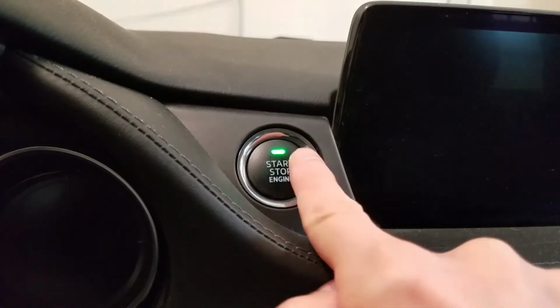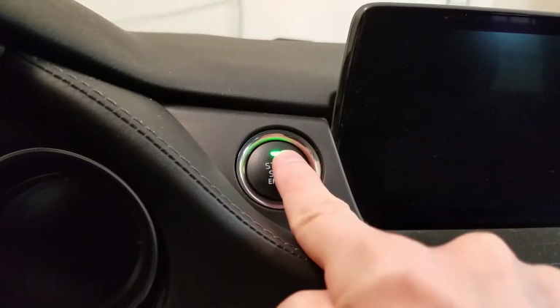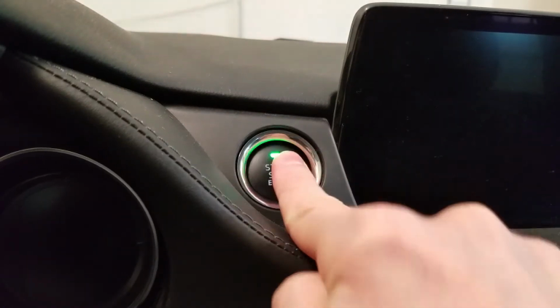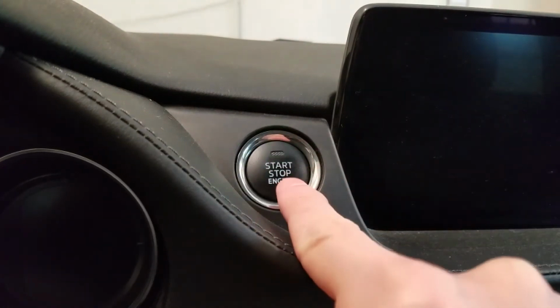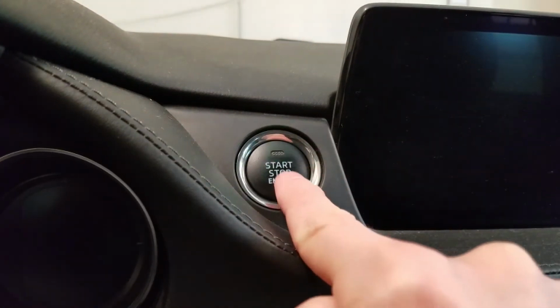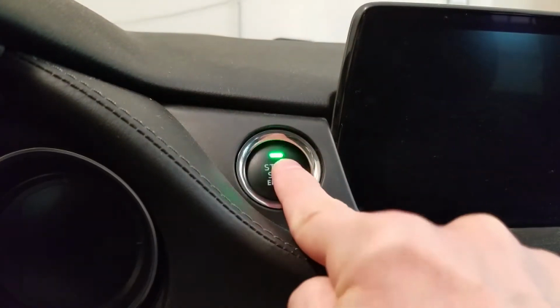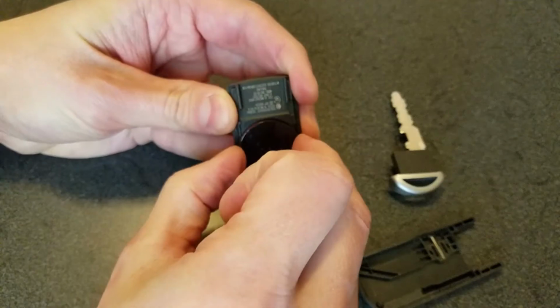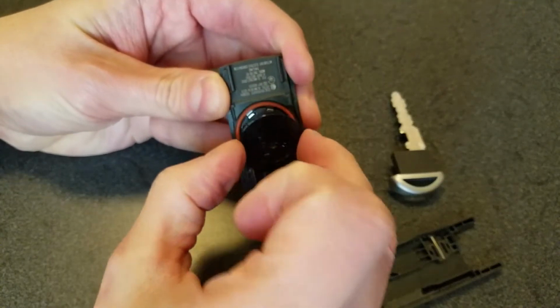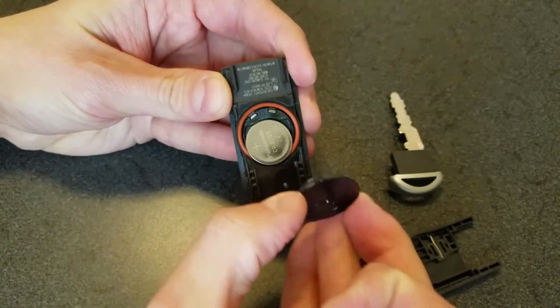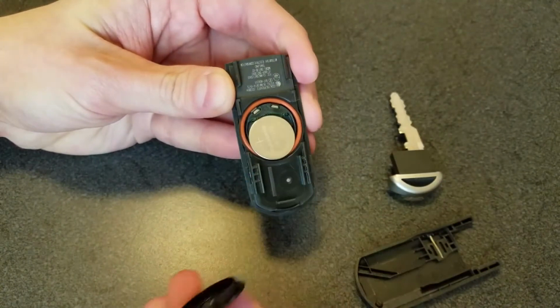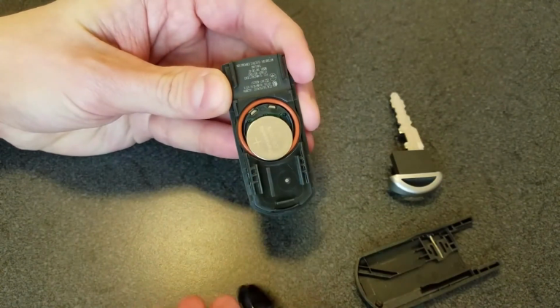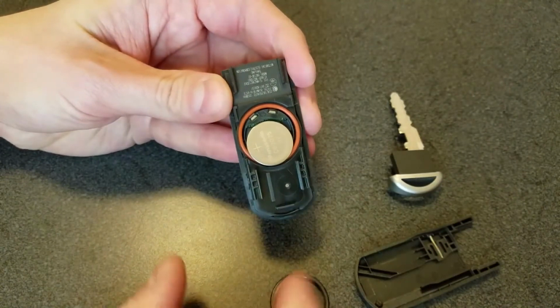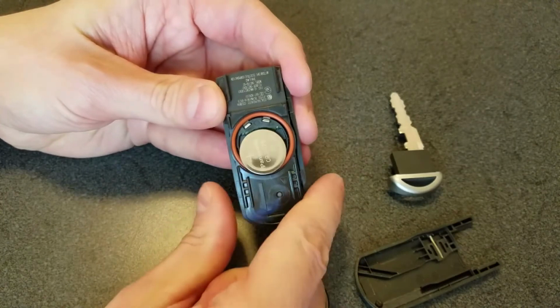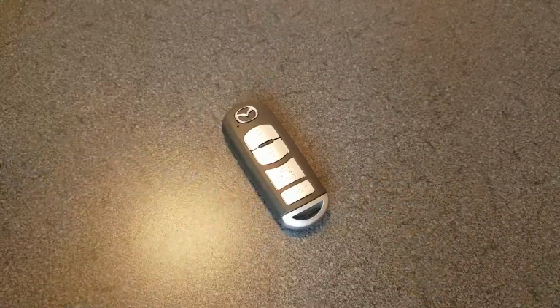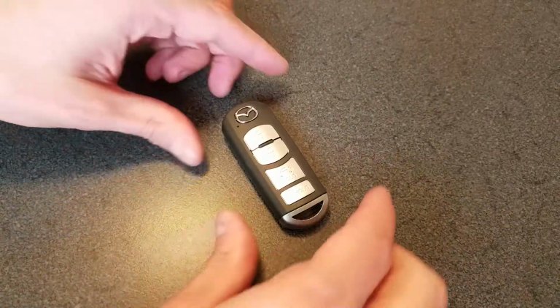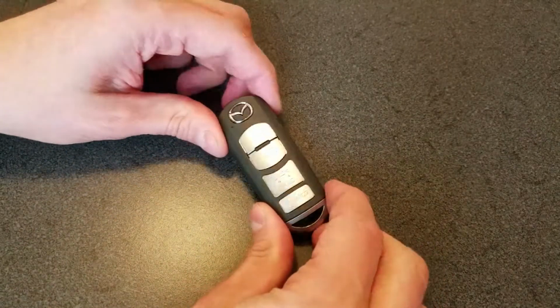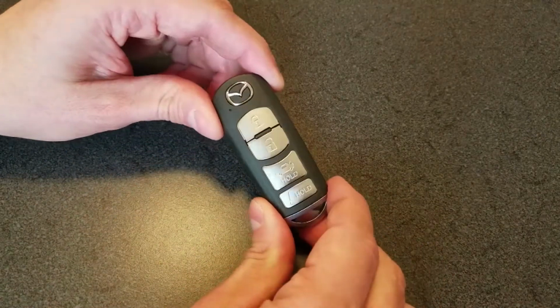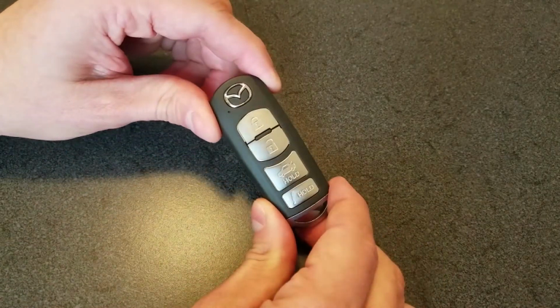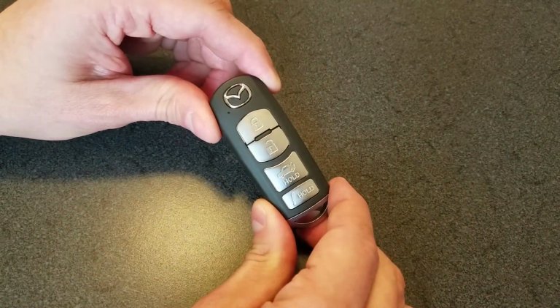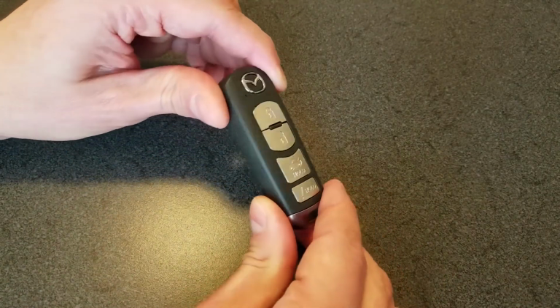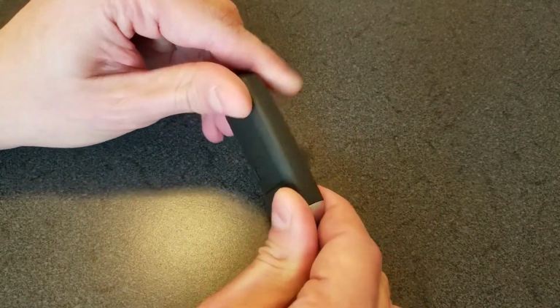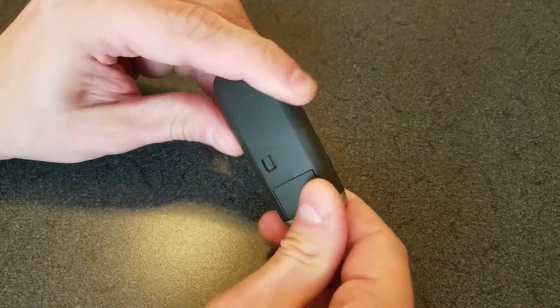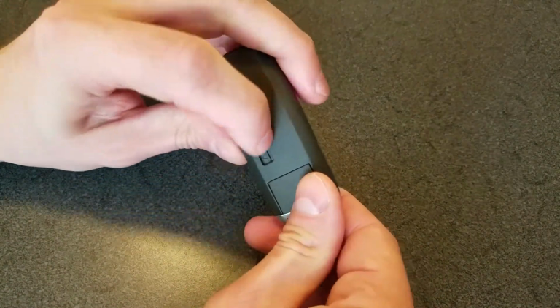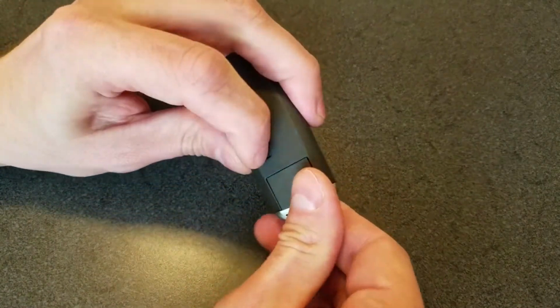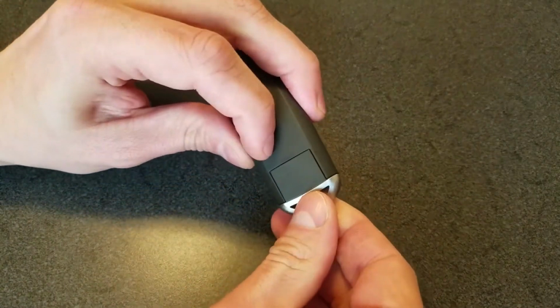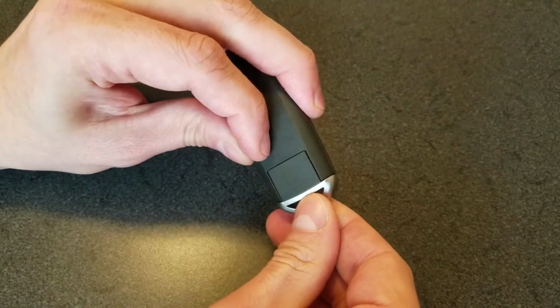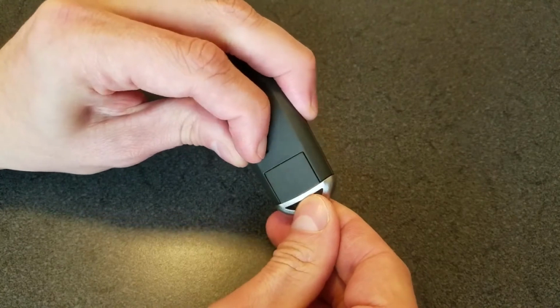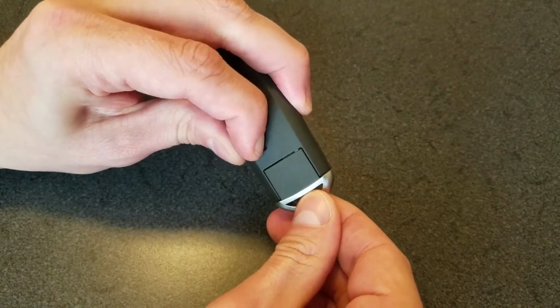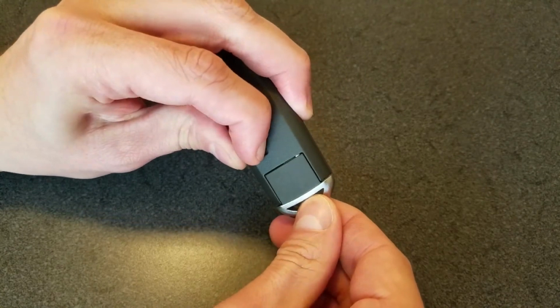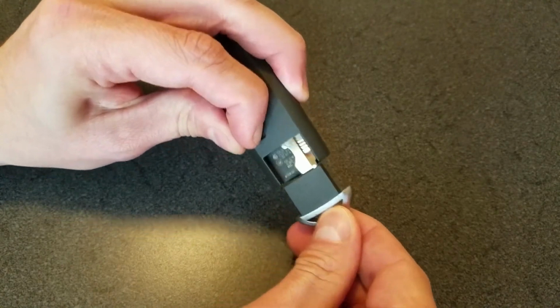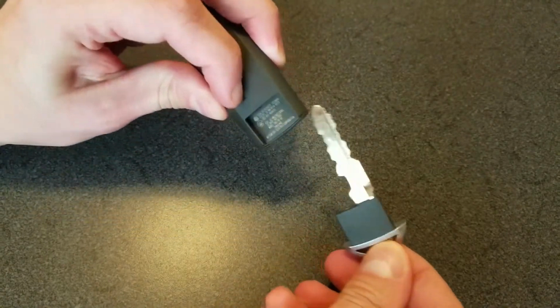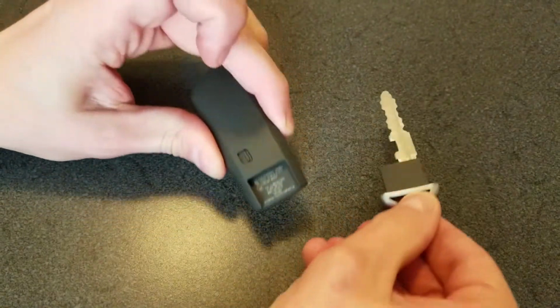Today on Mic Attempts, Mazda key fob battery replacement. Flip the fob over, press down on the spring-loaded tab, and remove the key.